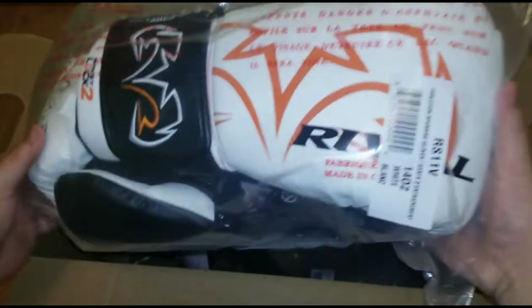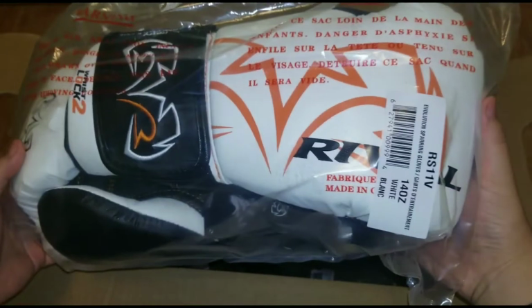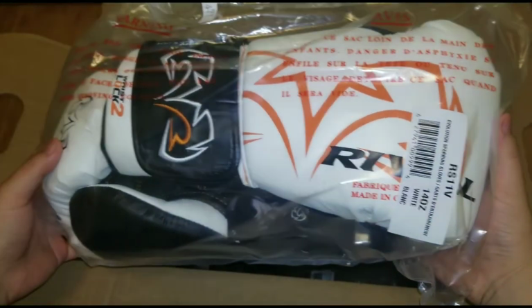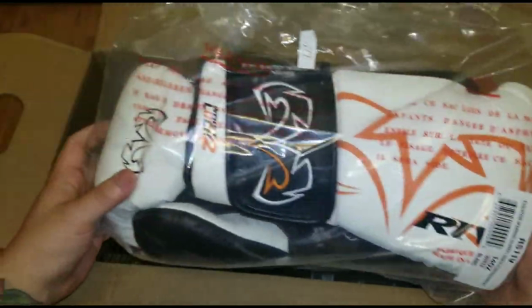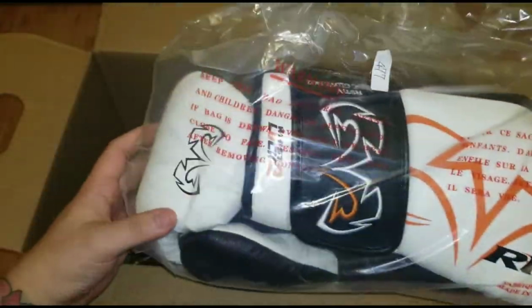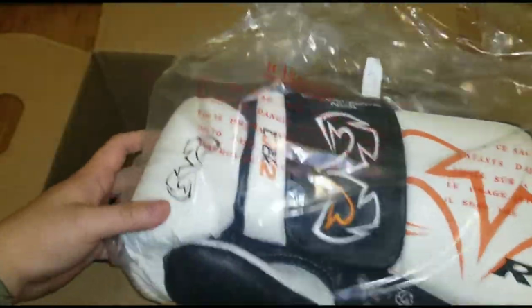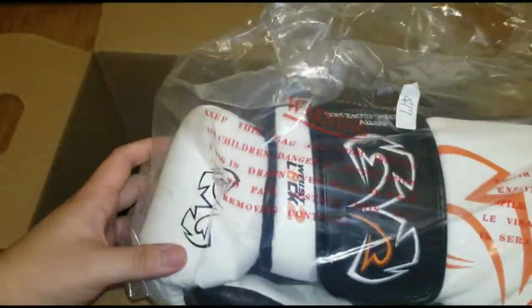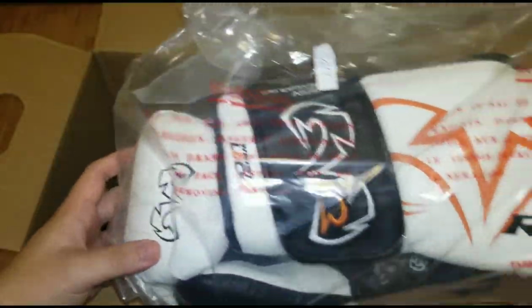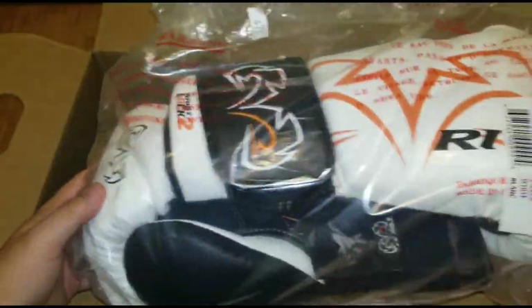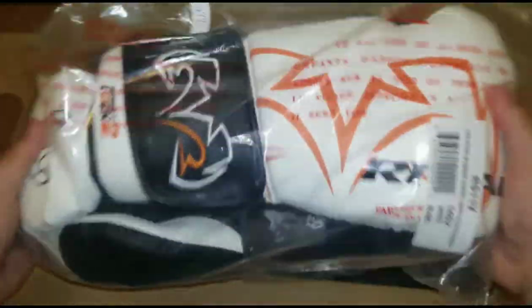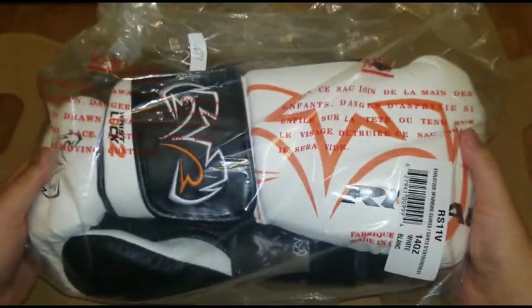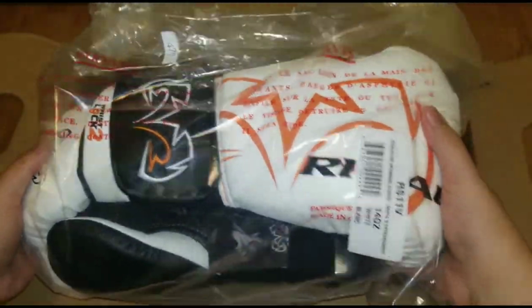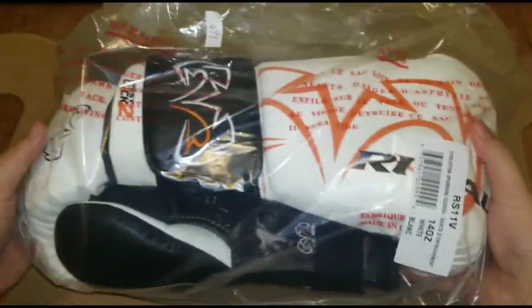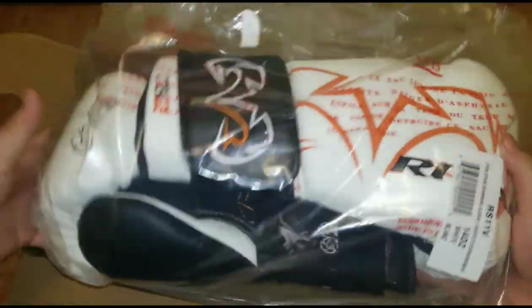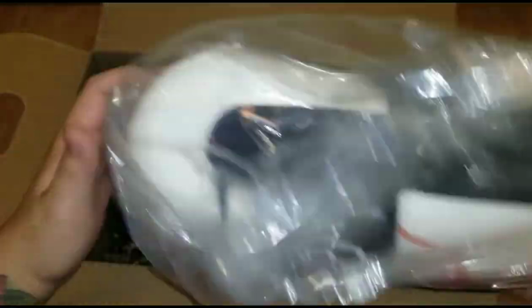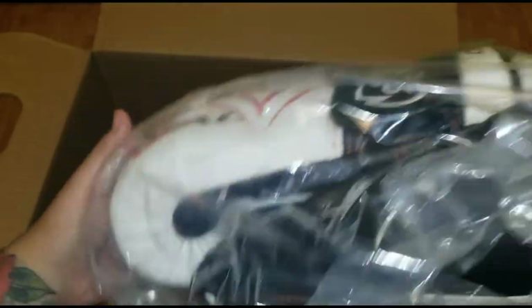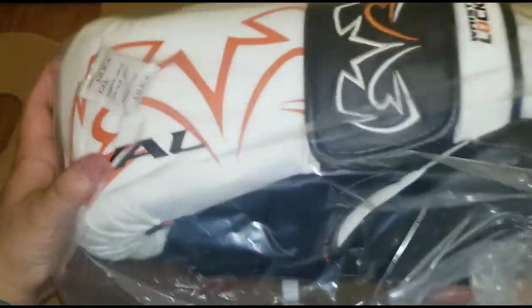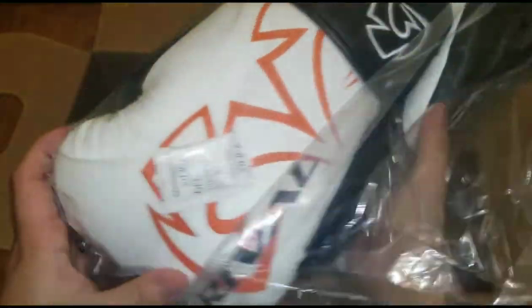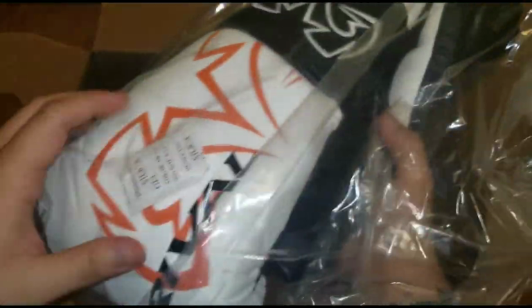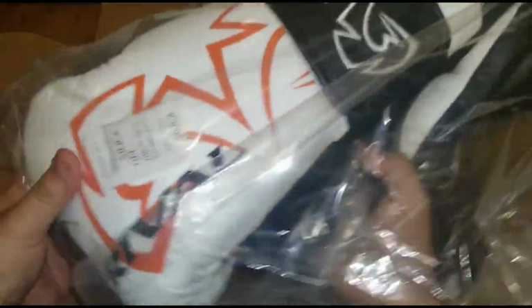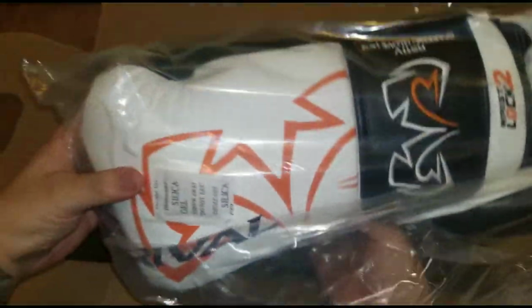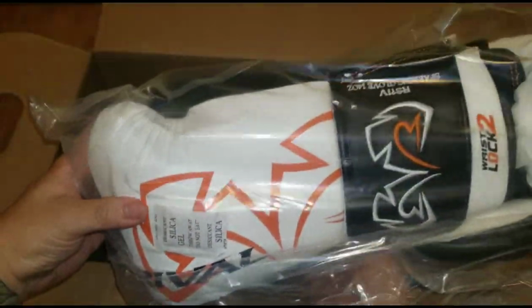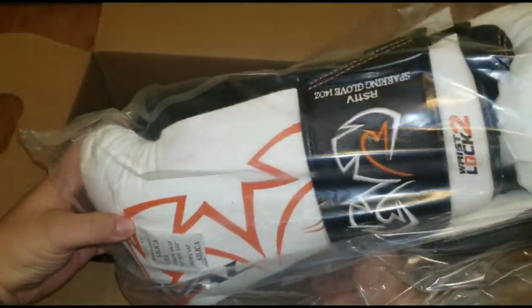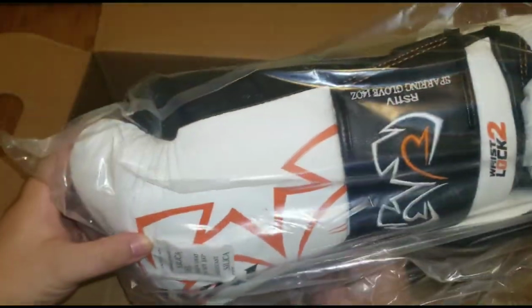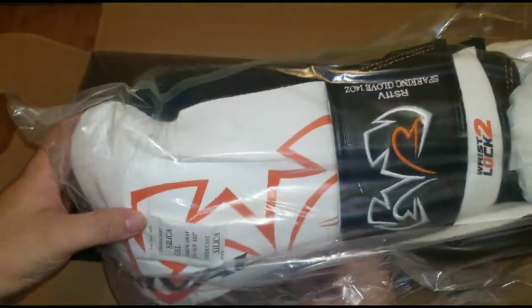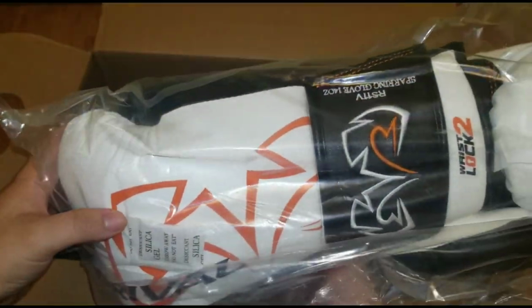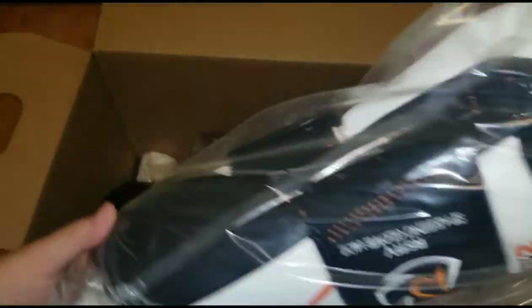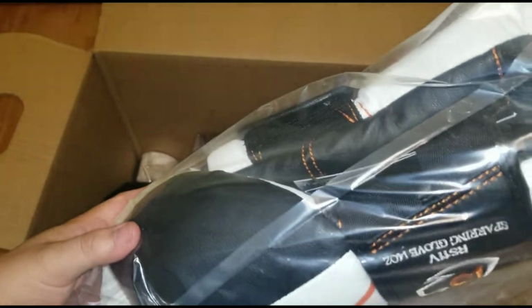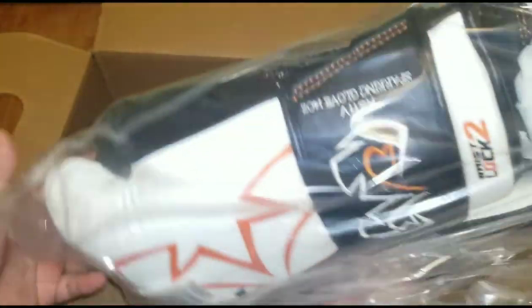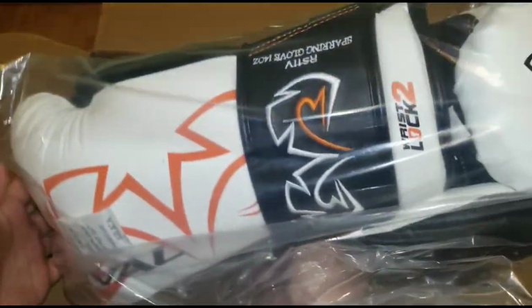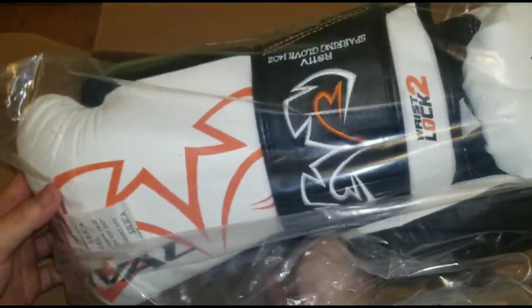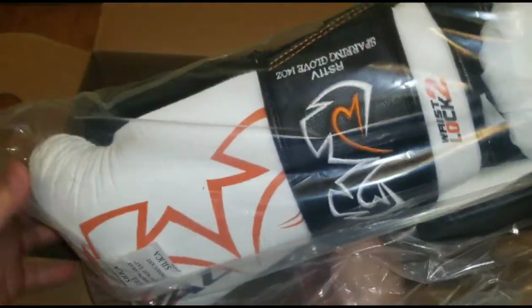These are the RS11V sparring gloves. I already have a review of these — these are actually just for a friend. My friend got them in white, which is super clean. Check that out — 14 ounce.